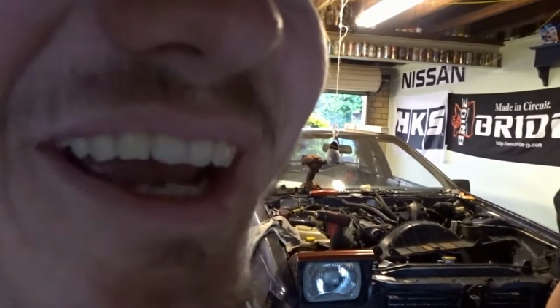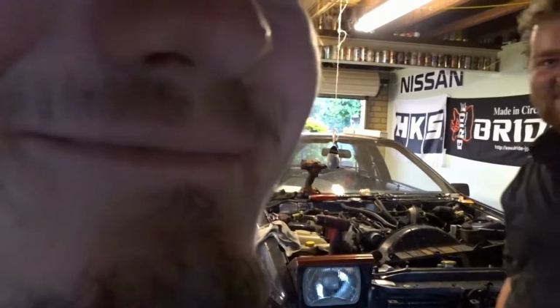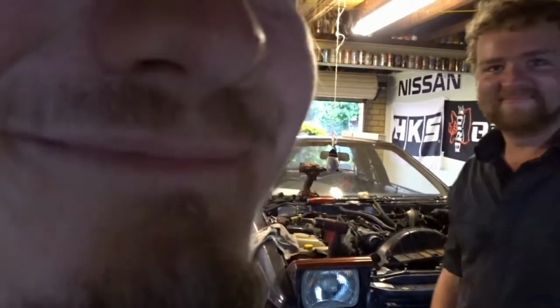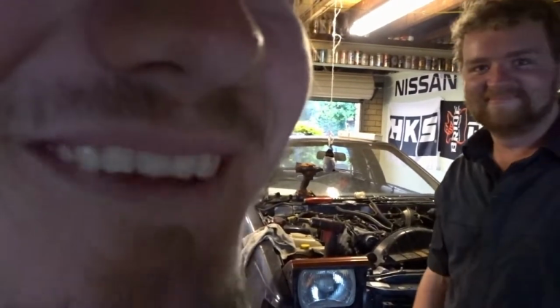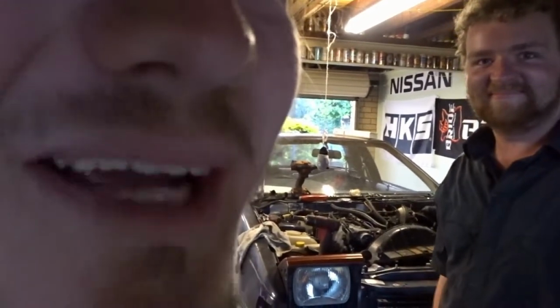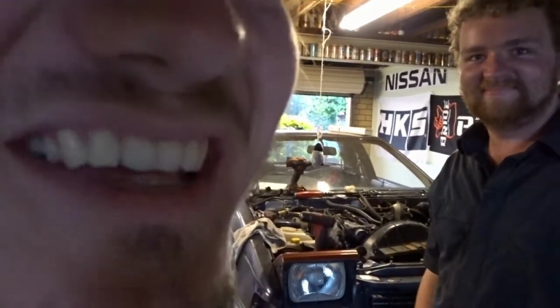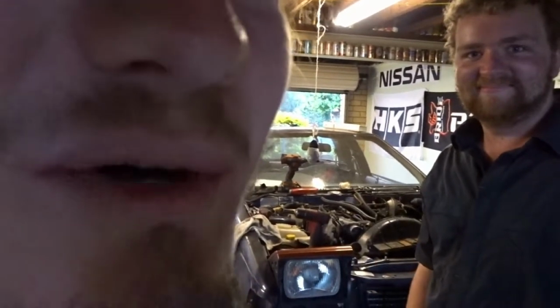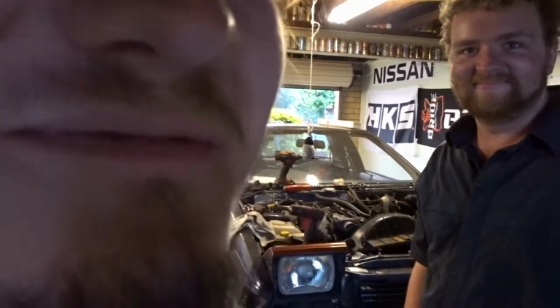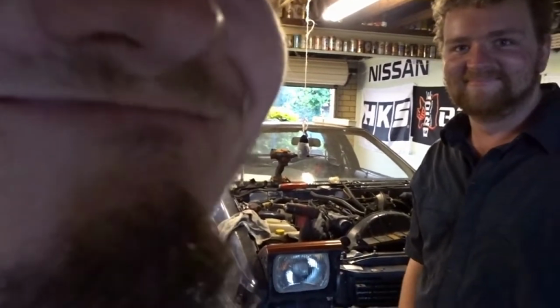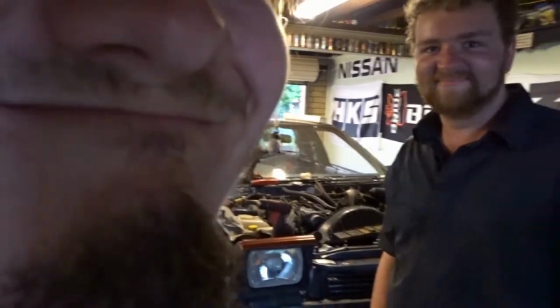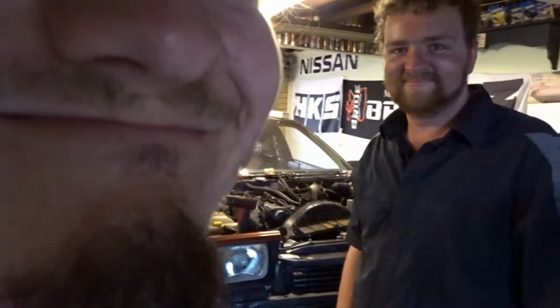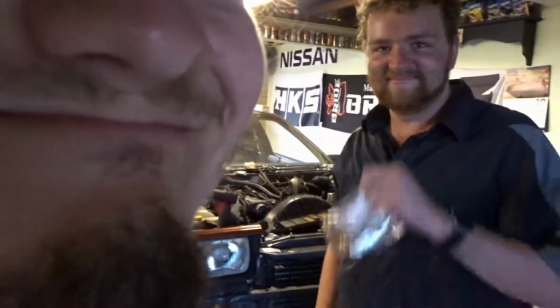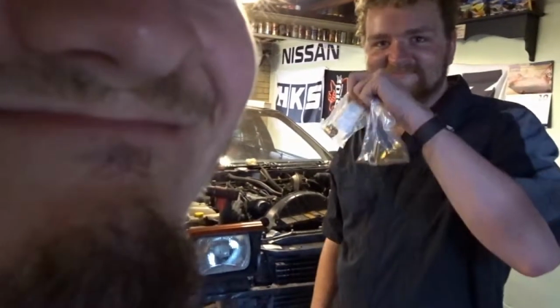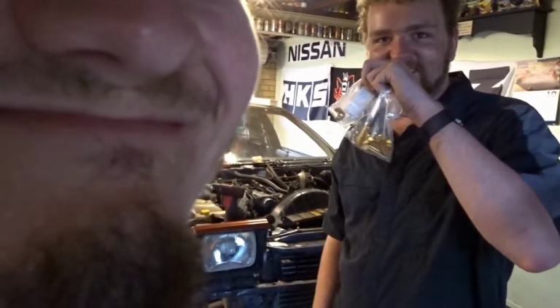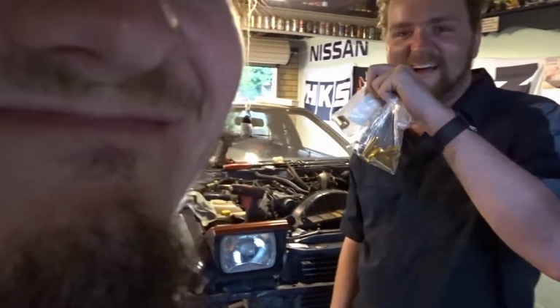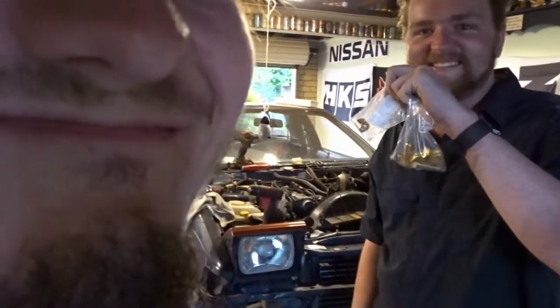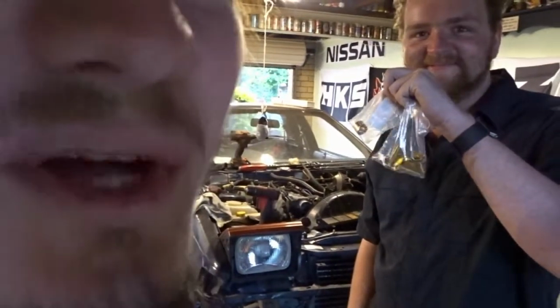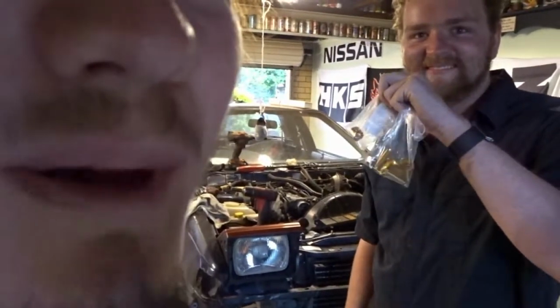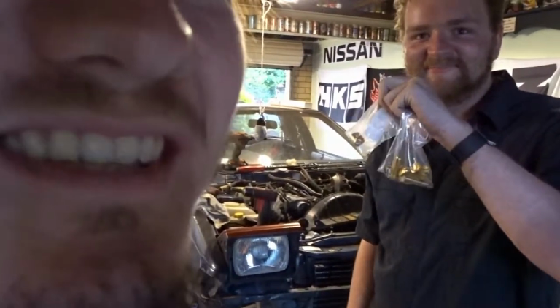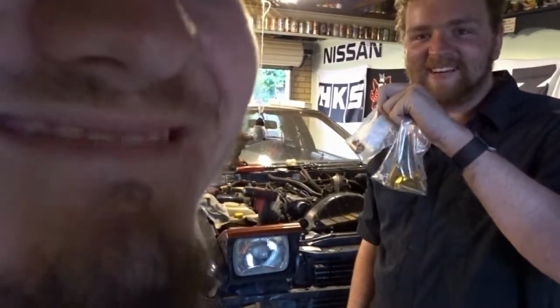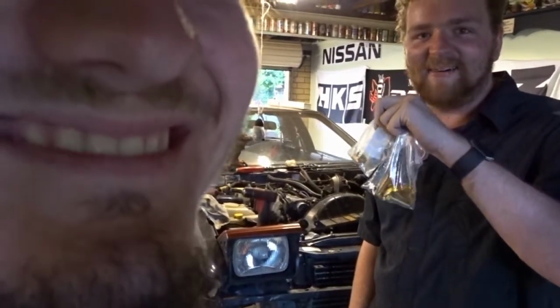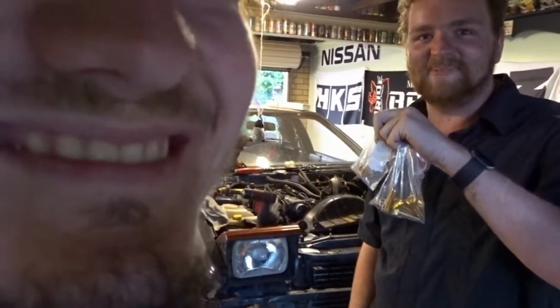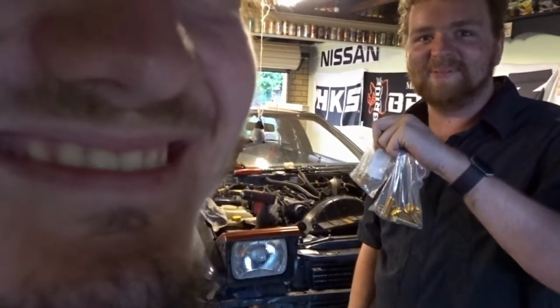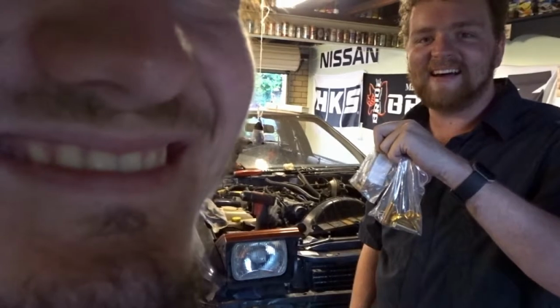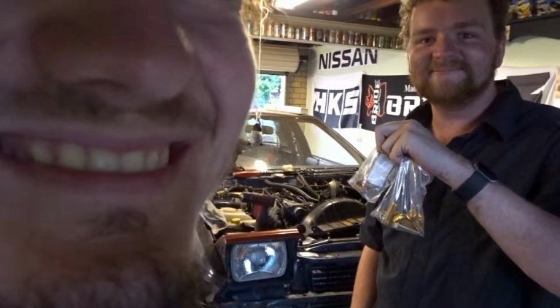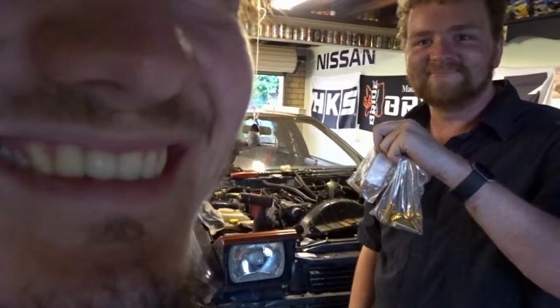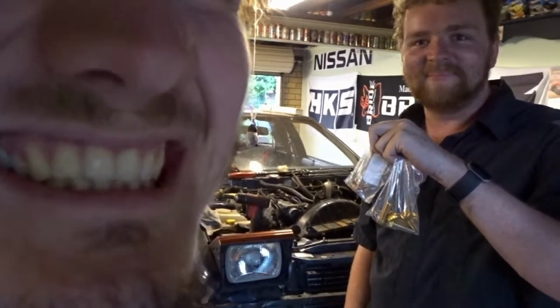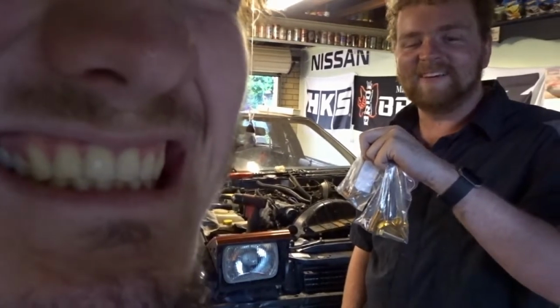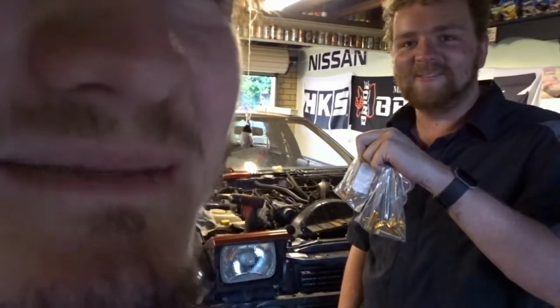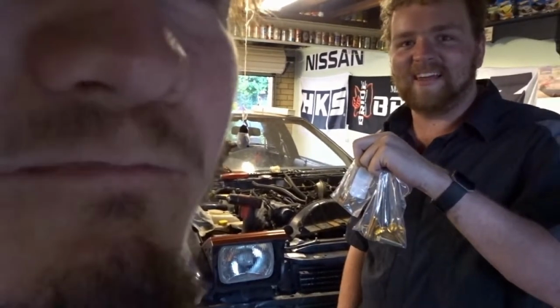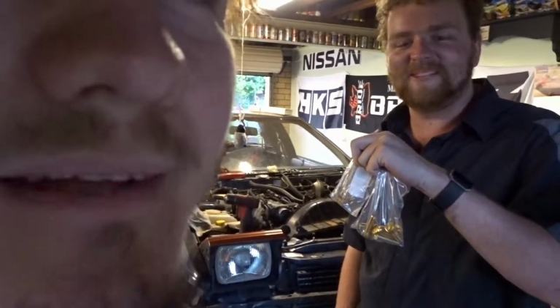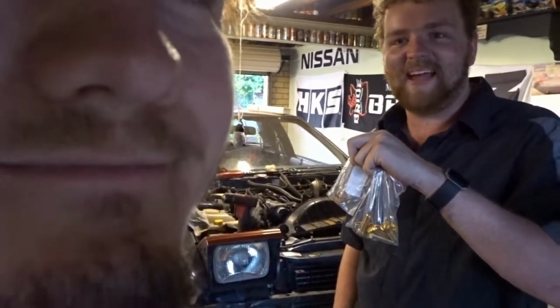G'day. I'm back with the S12. We got some parts, we got more parts, so now we can actually put the gearbox in the car. But first of all, we still gotta get the autos figured out.